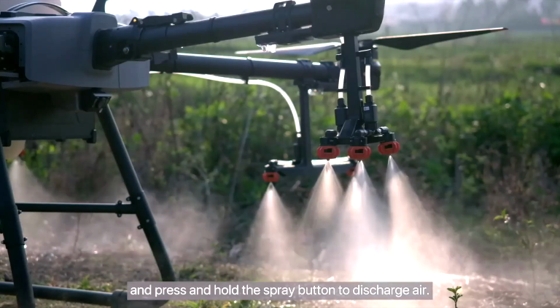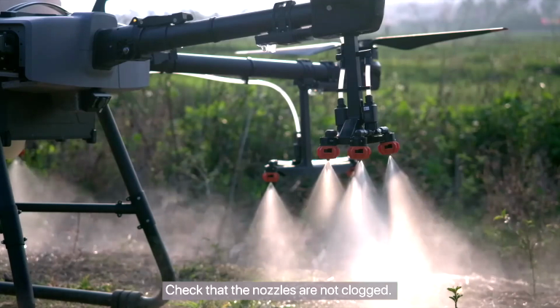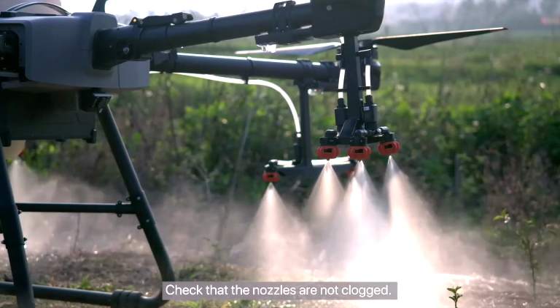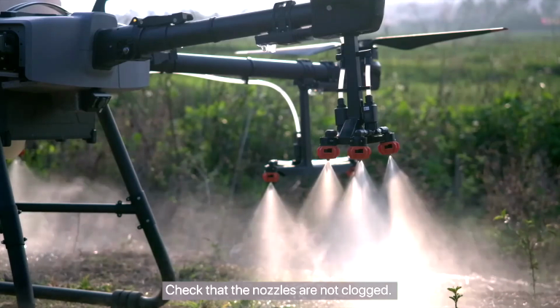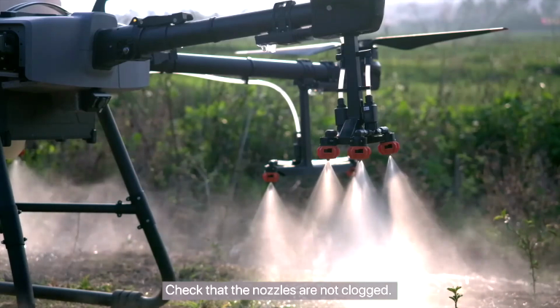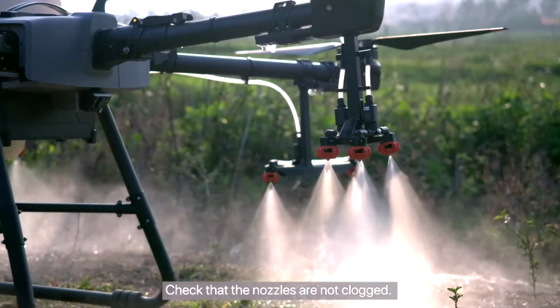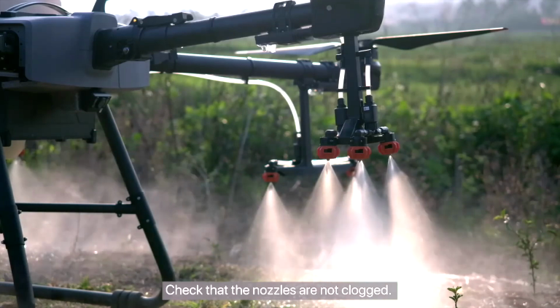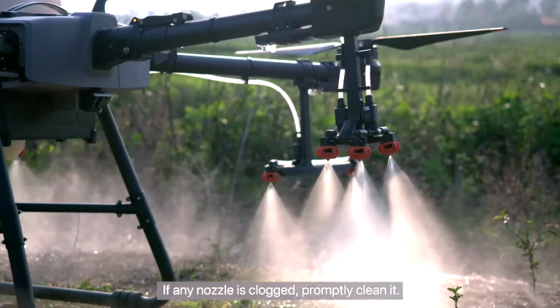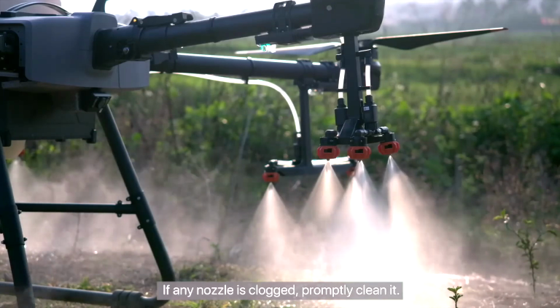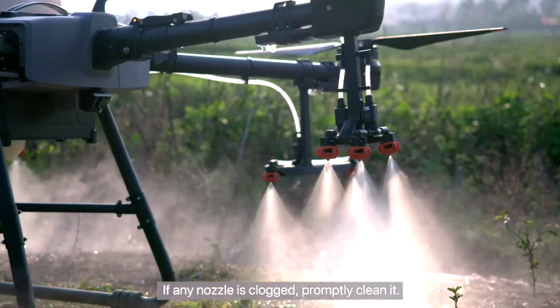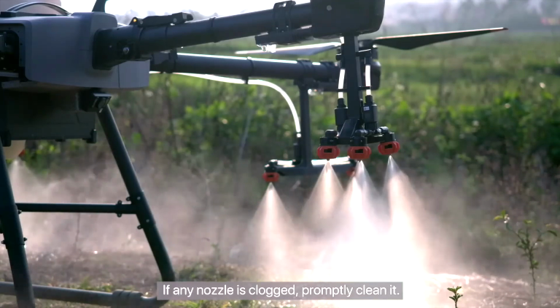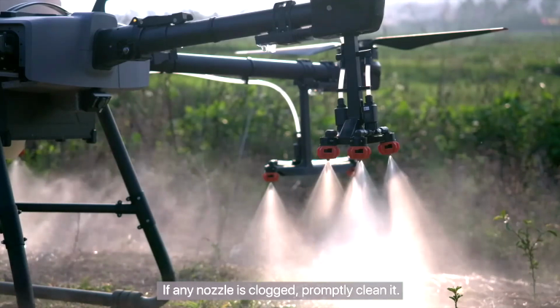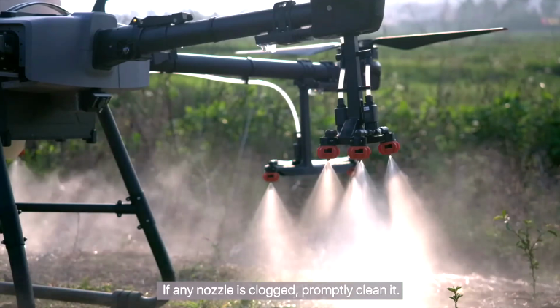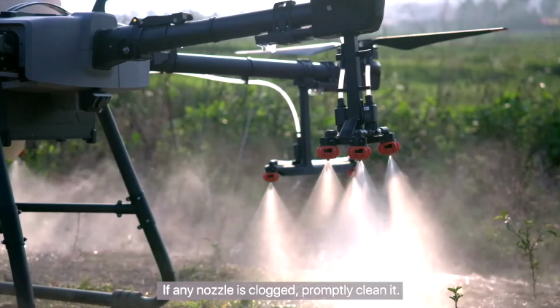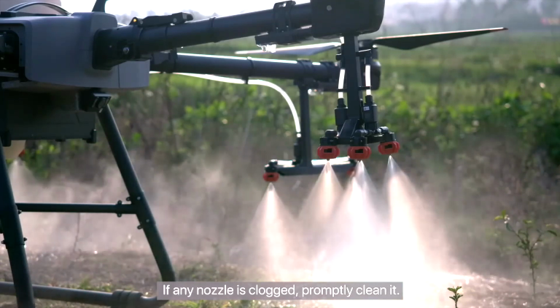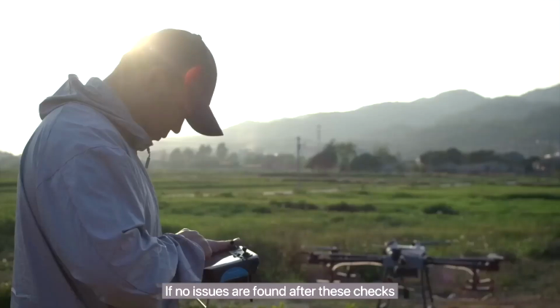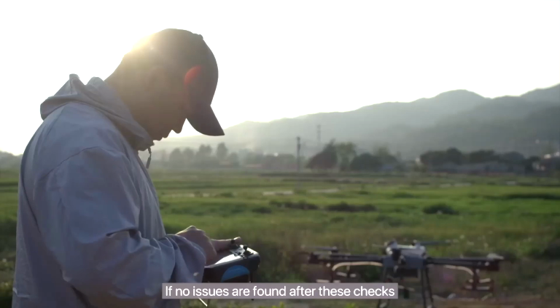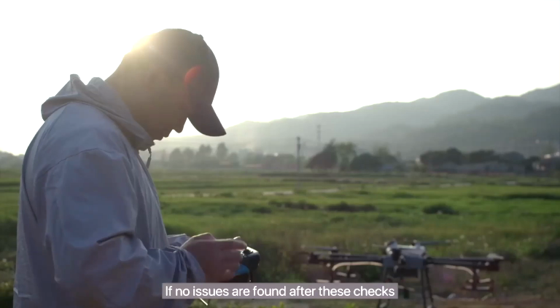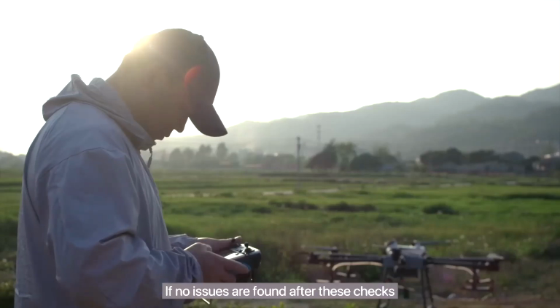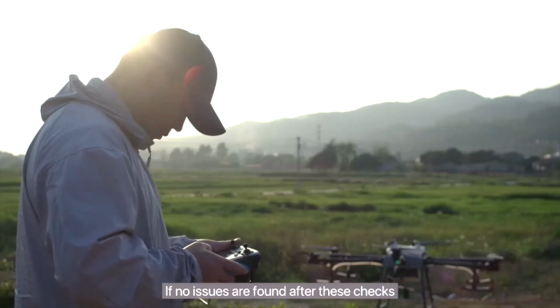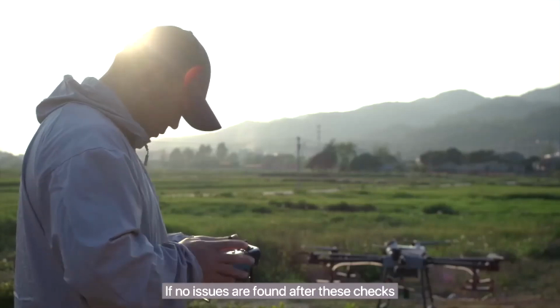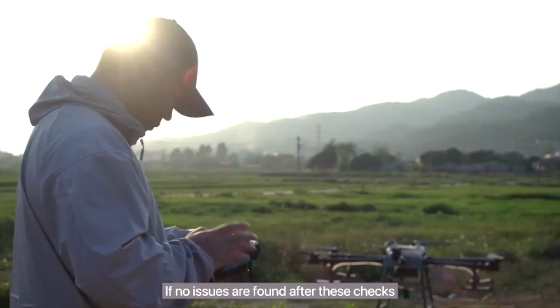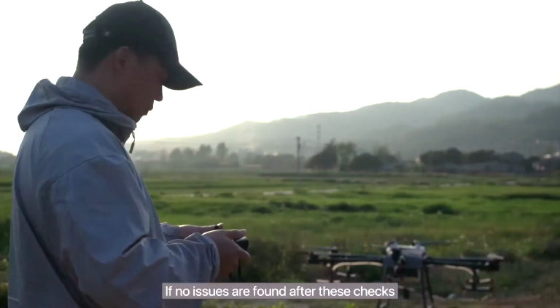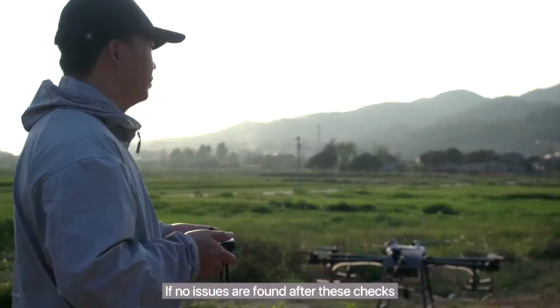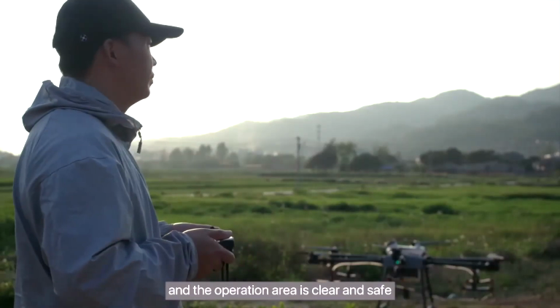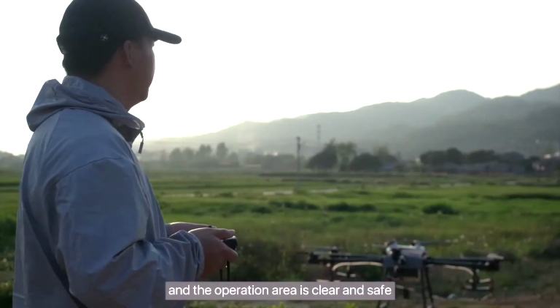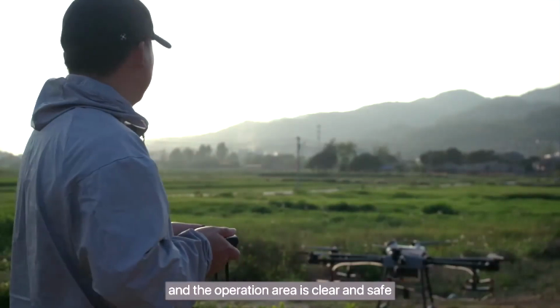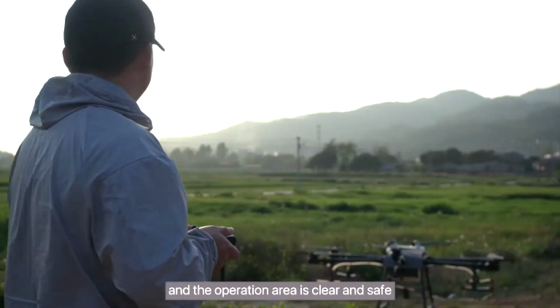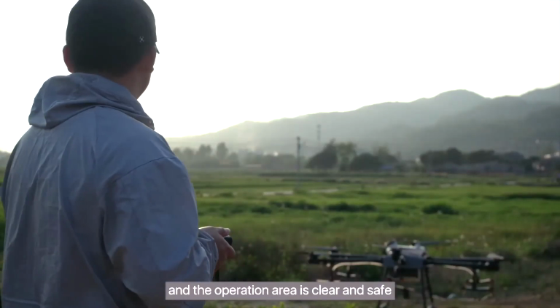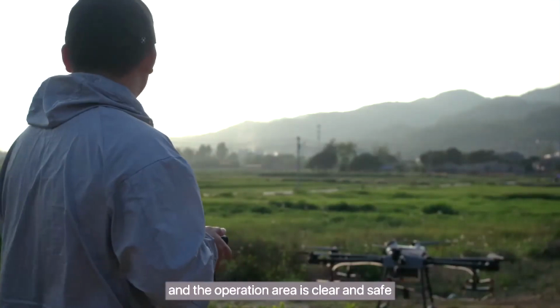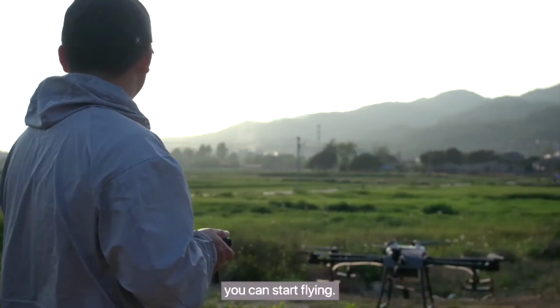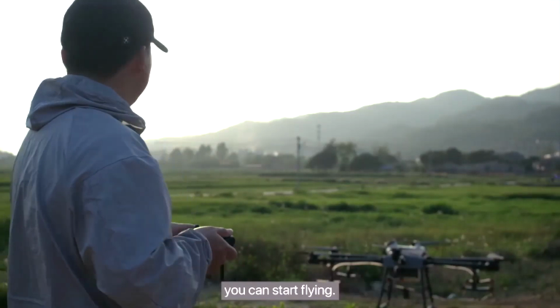Check that the nozzles are not clogged. If any nozzle is clogged, promptly clean it. If no issues are found after these checks and the operation area is clear and safe, you can start flying.